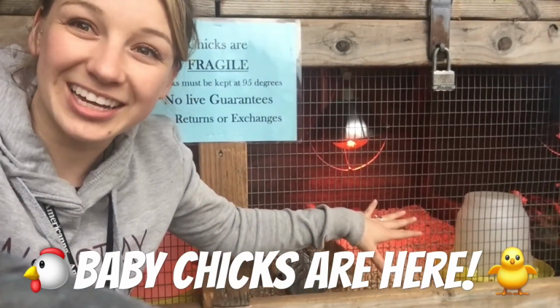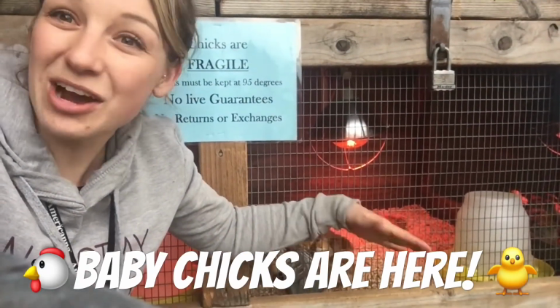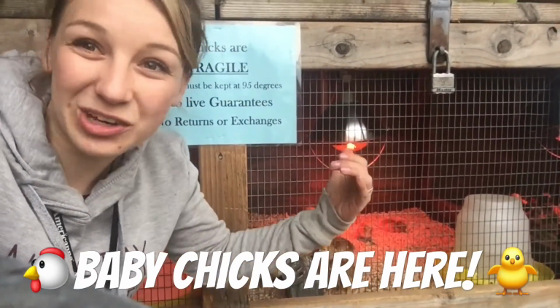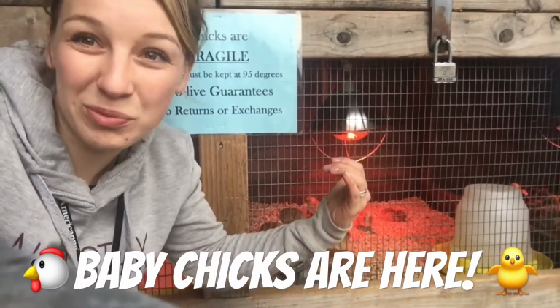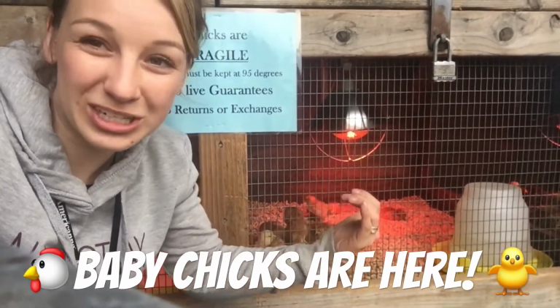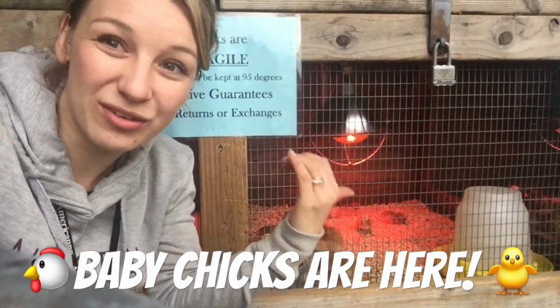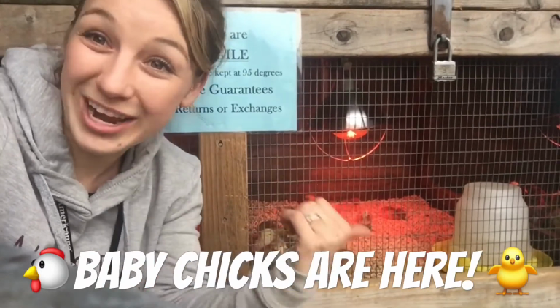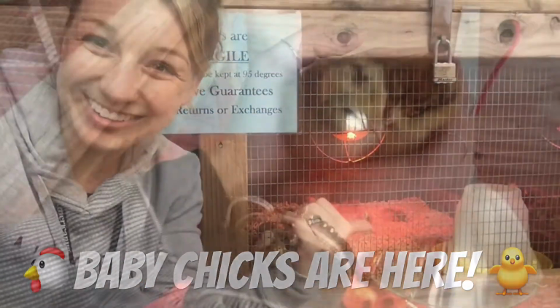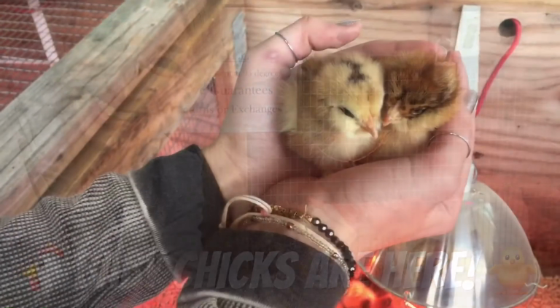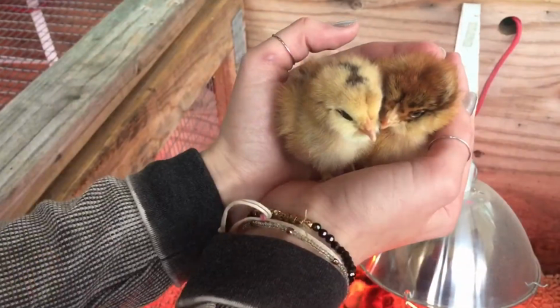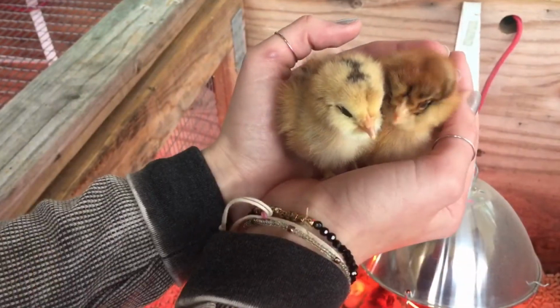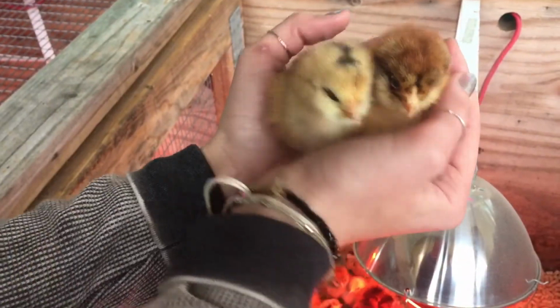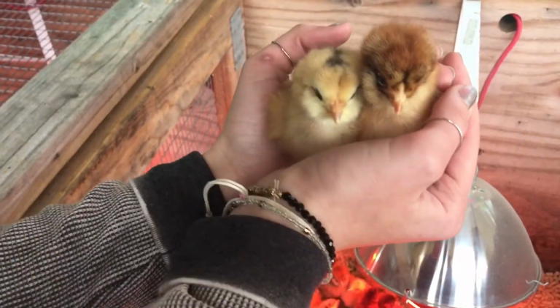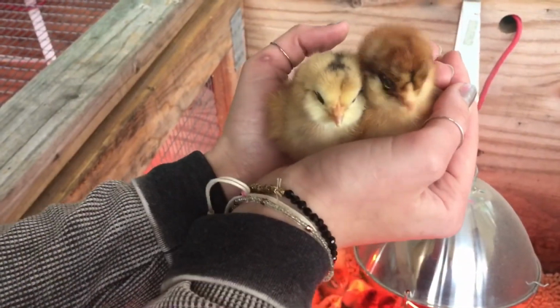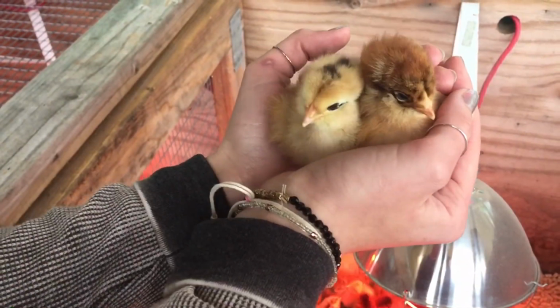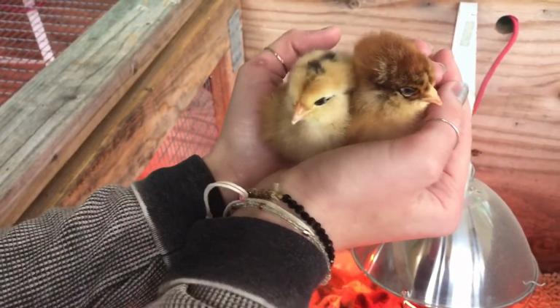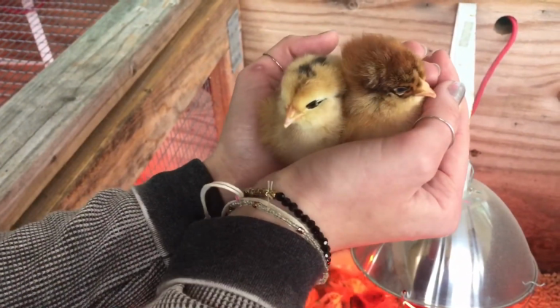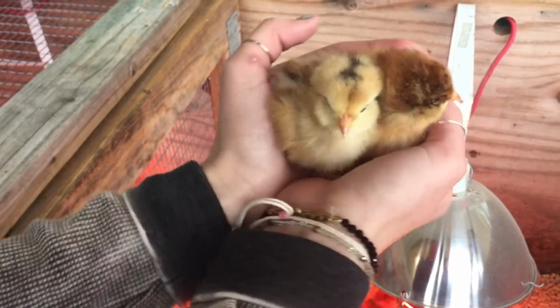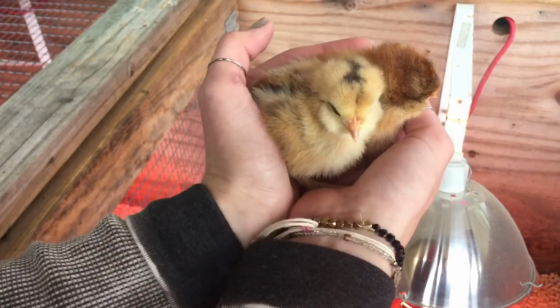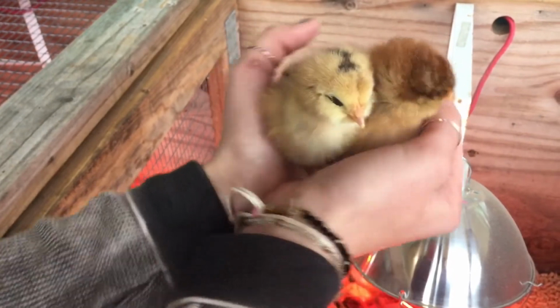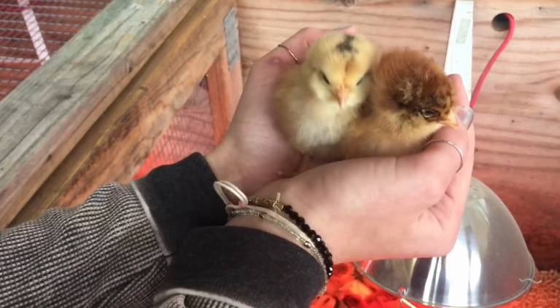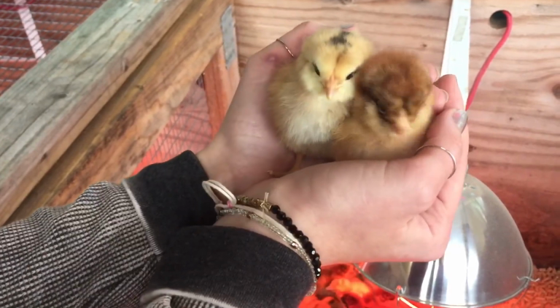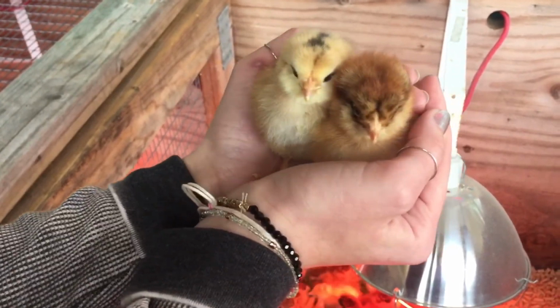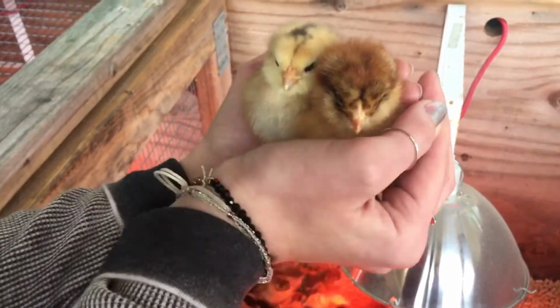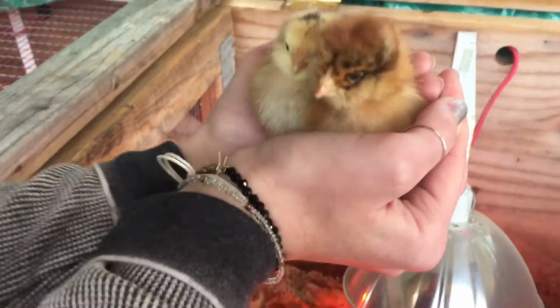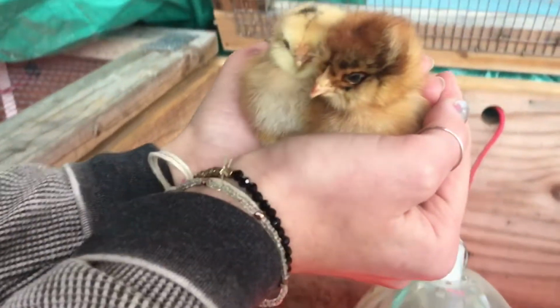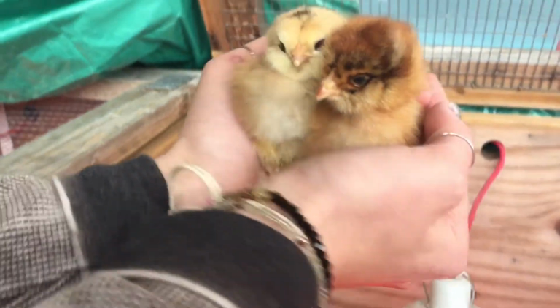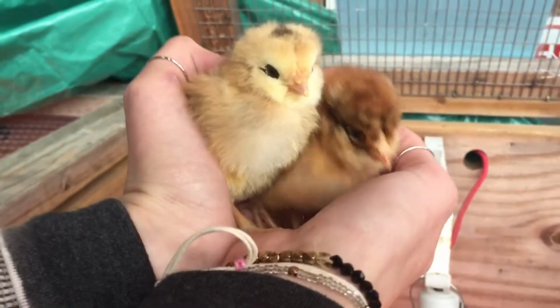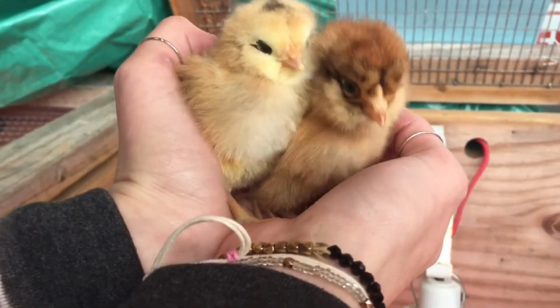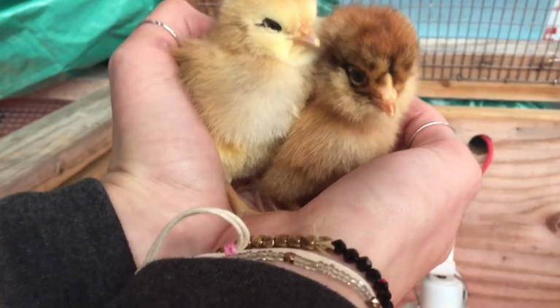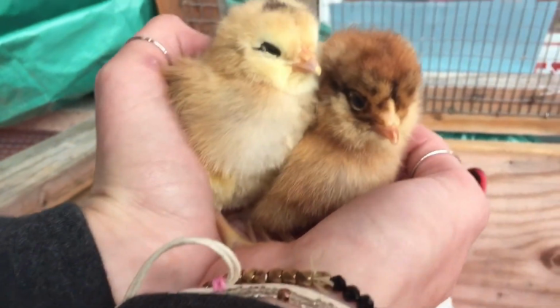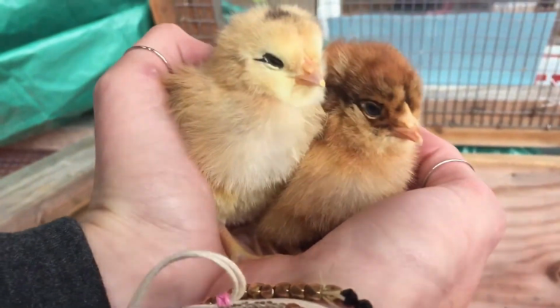We're gonna tell you more about the breeds we have right now. These are Americana pullets. They lay green and blue eggs. They're one of our top sellers and egg producers that we carry here. These ones are about two days old — super cute.